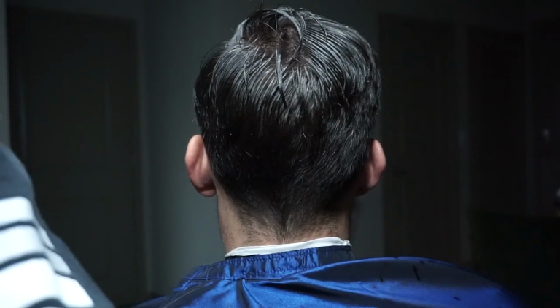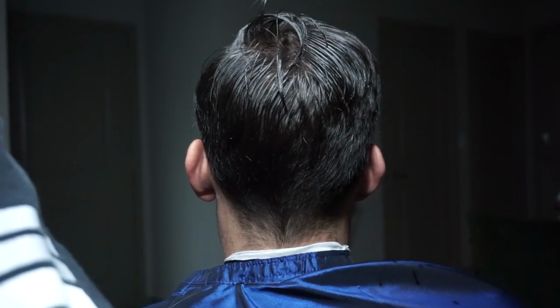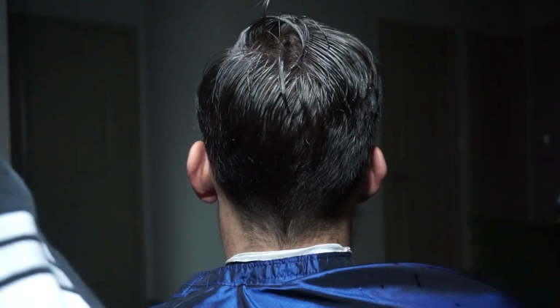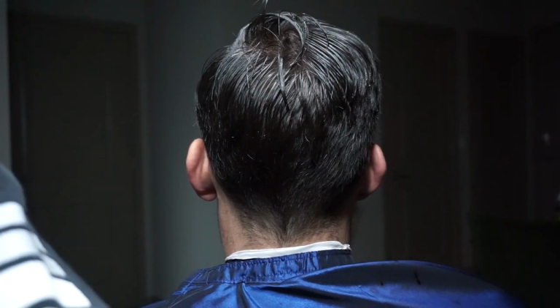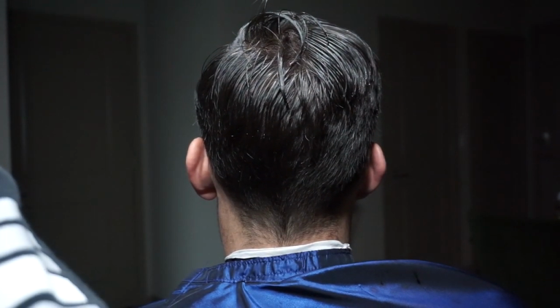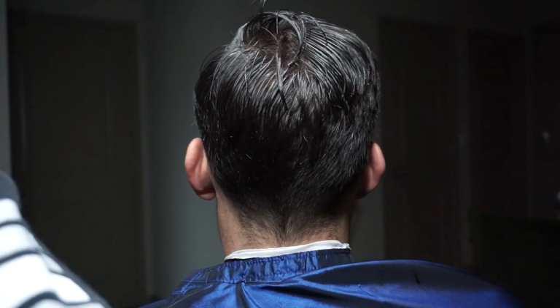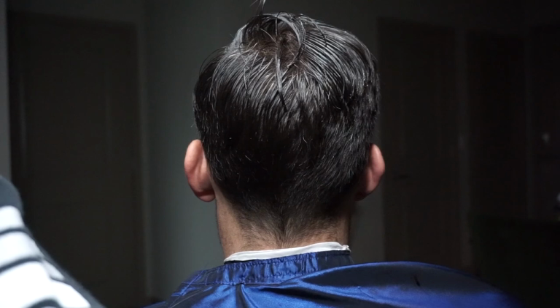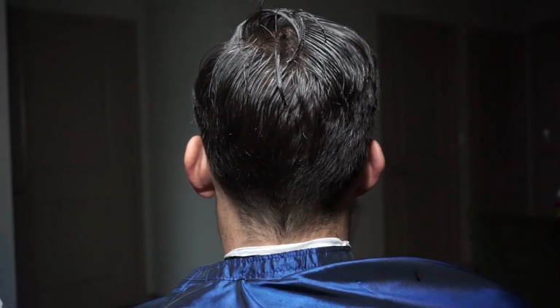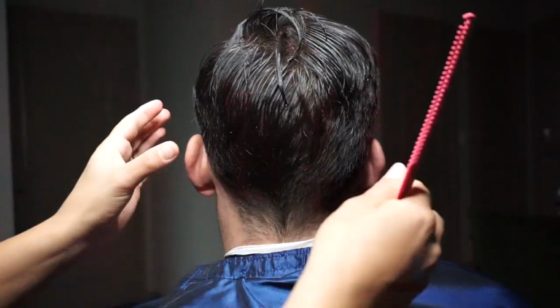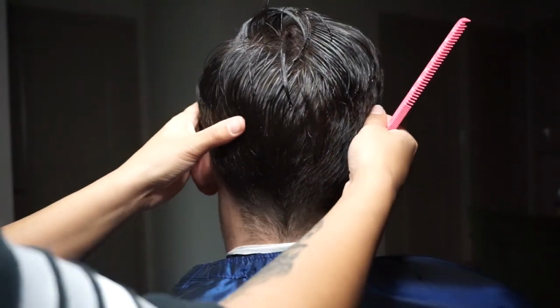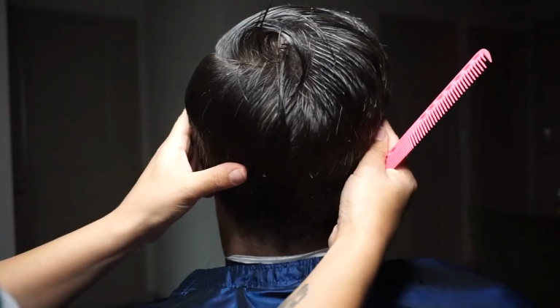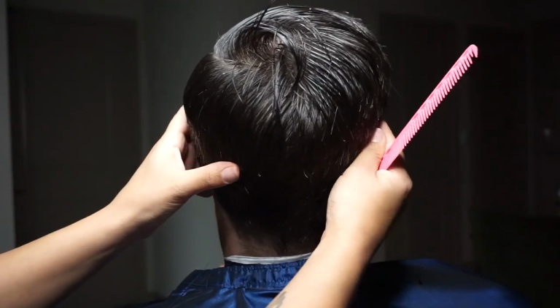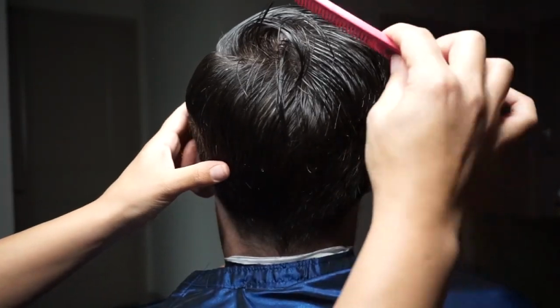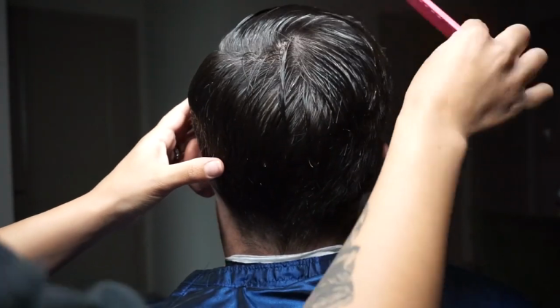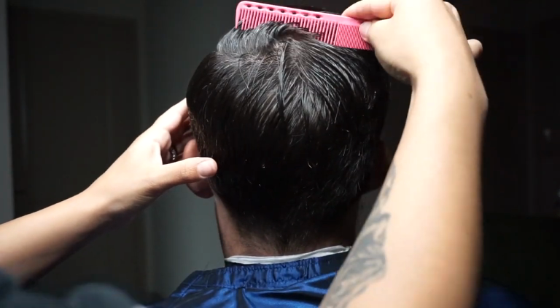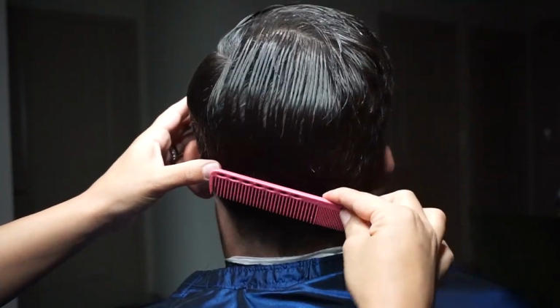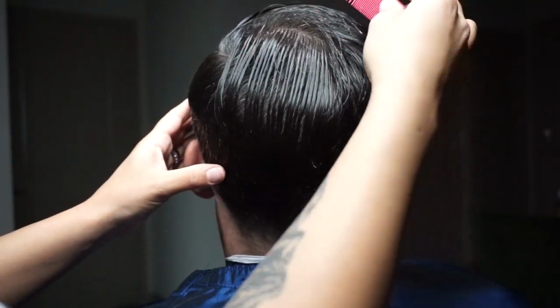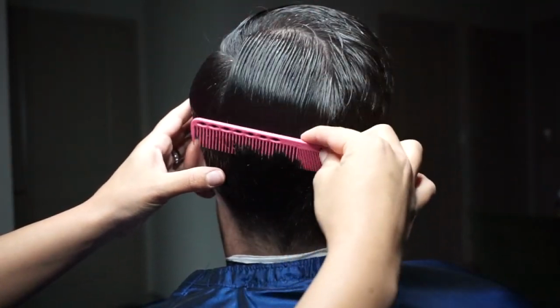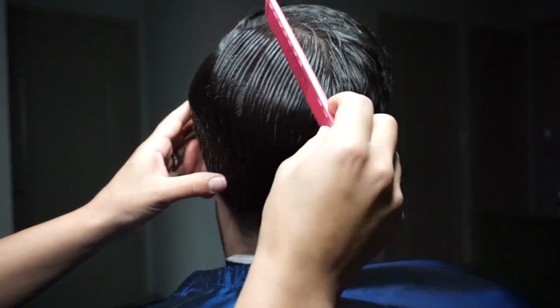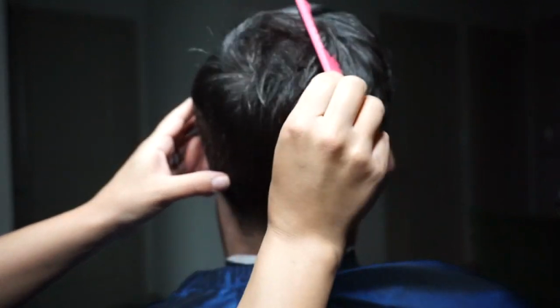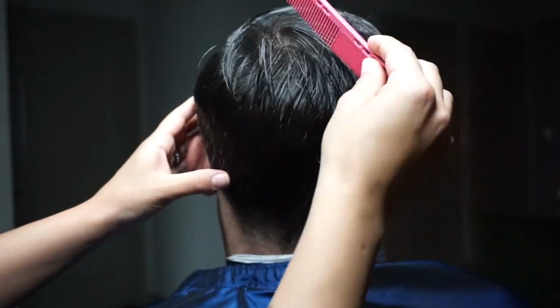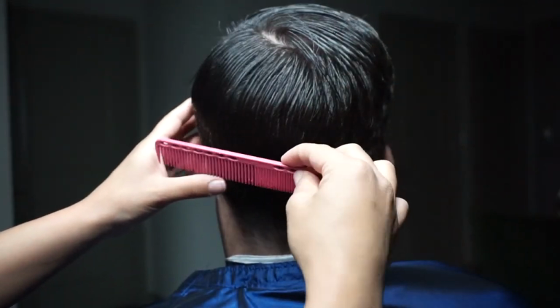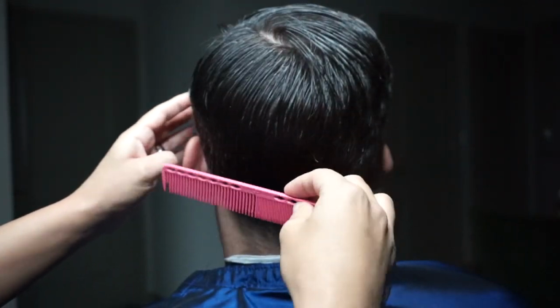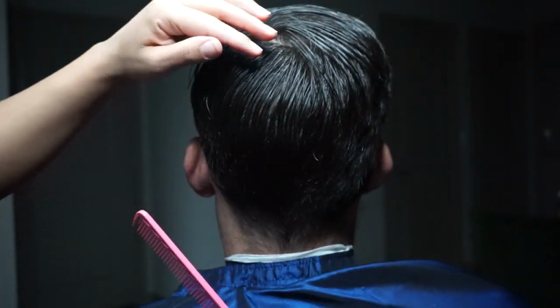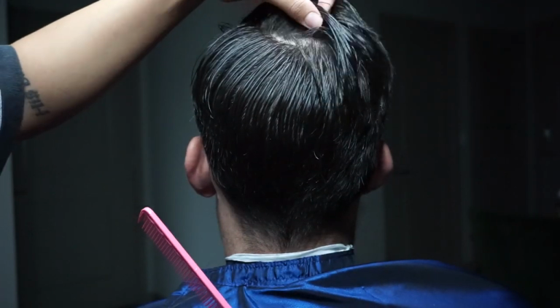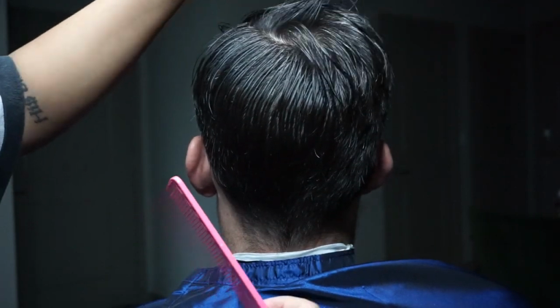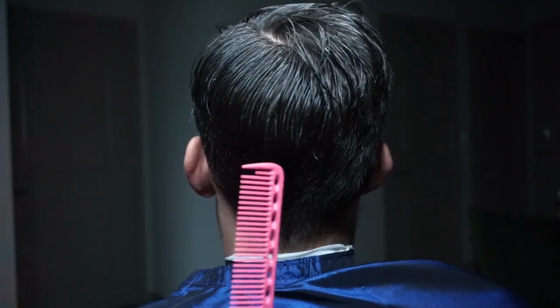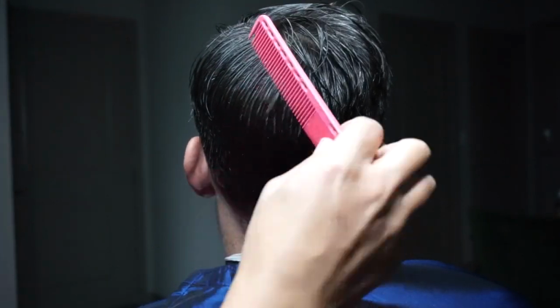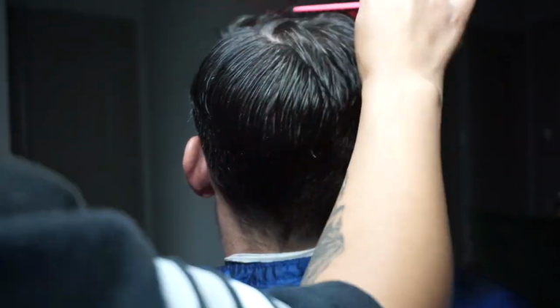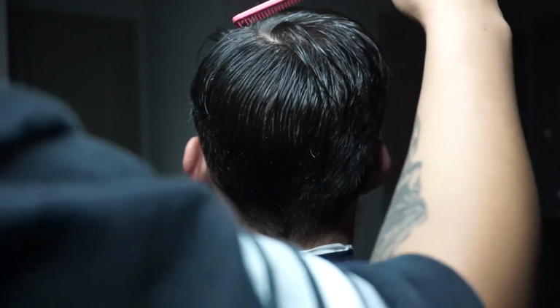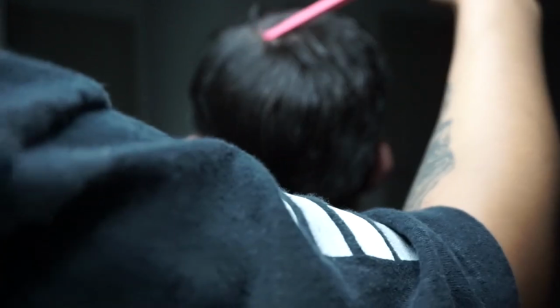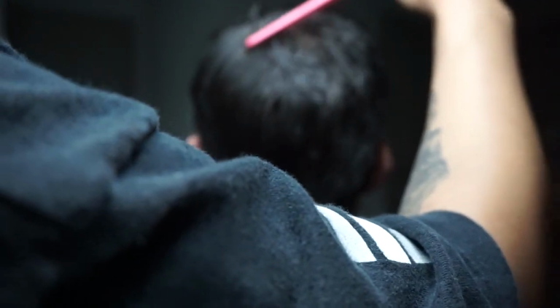Nate's hair is all around very difficult to cut. As you can see, his cowlick at his crown is very prominent. So I'm combing his hair in different directions to see where it sticks up and lays down. When I find that, I can start parting.